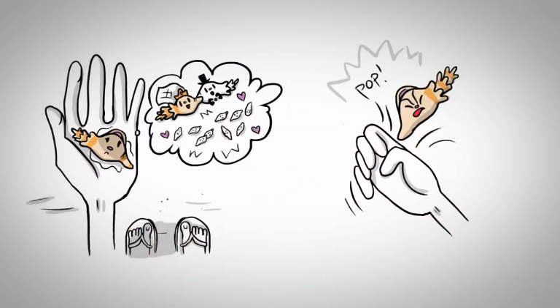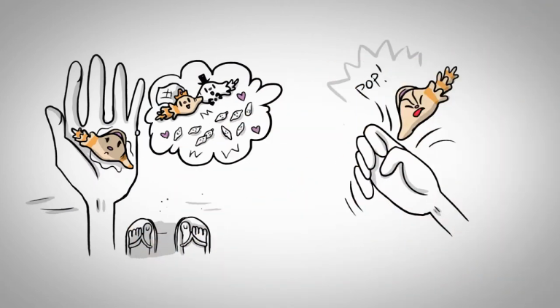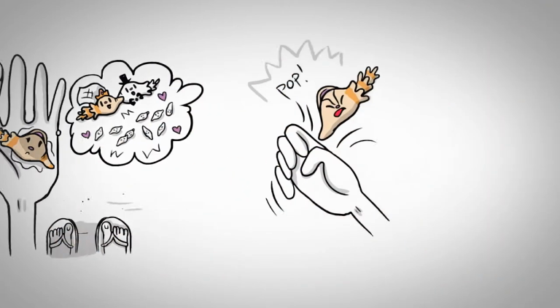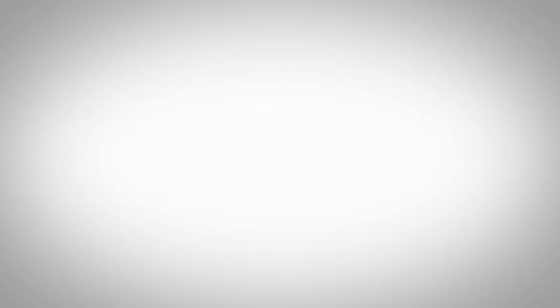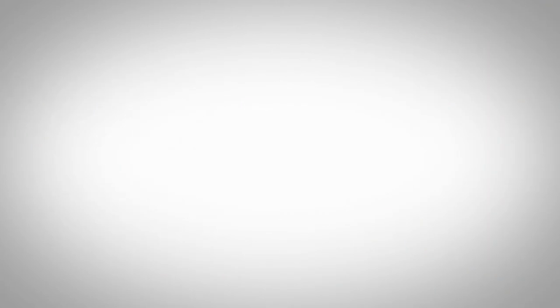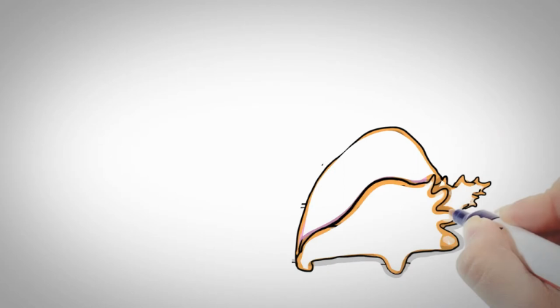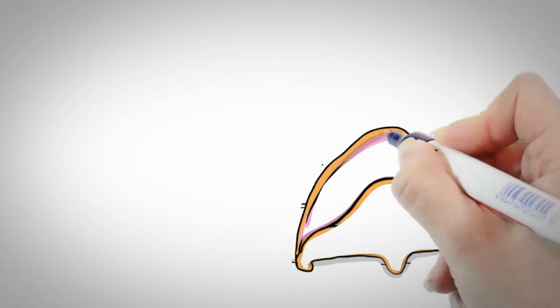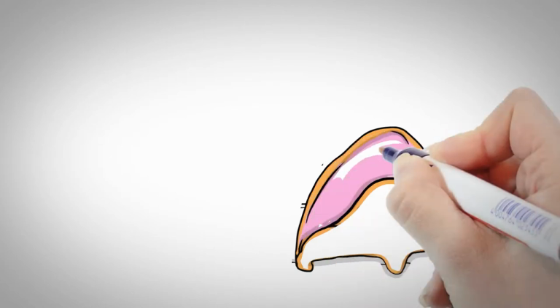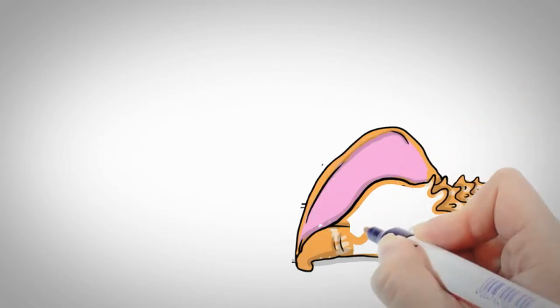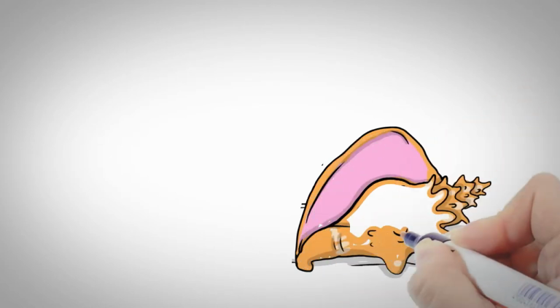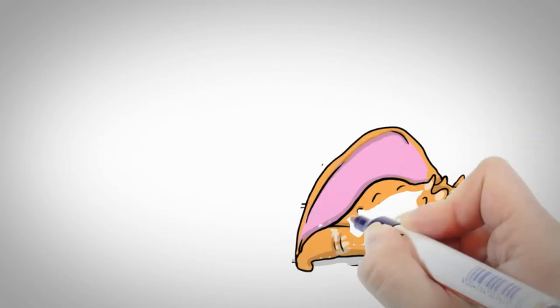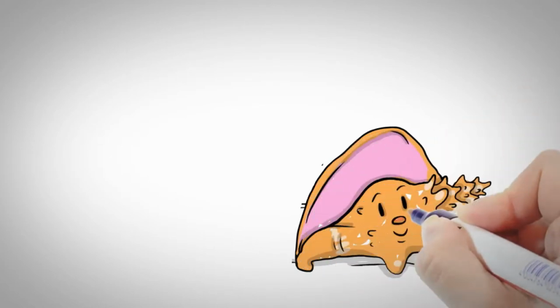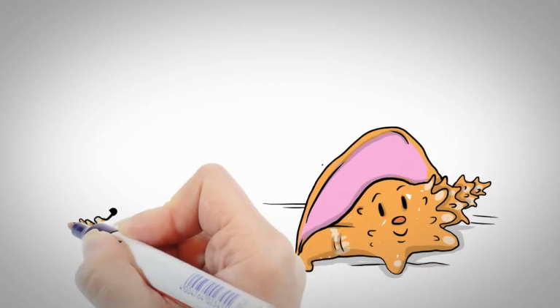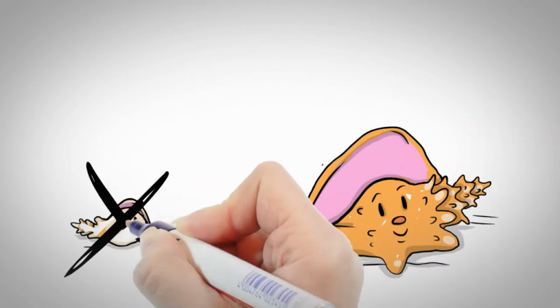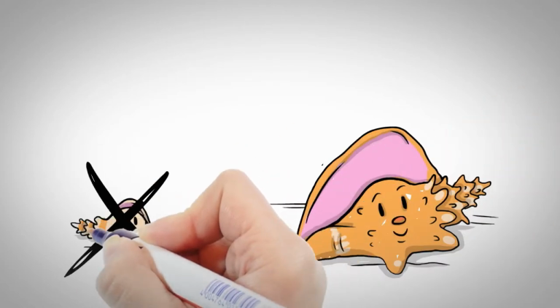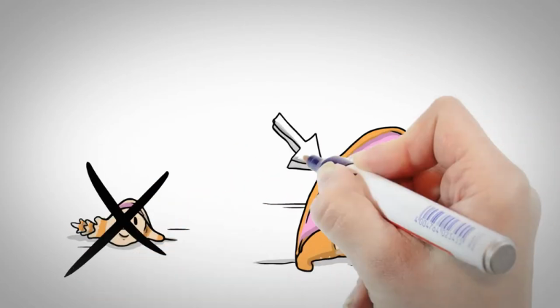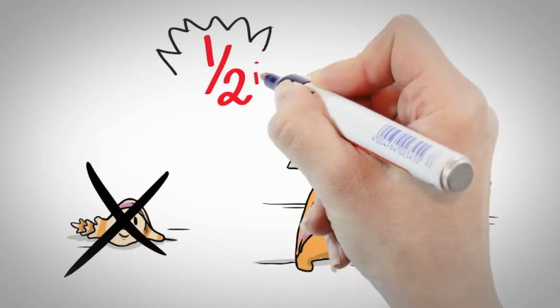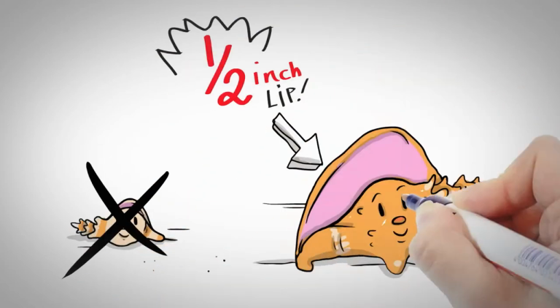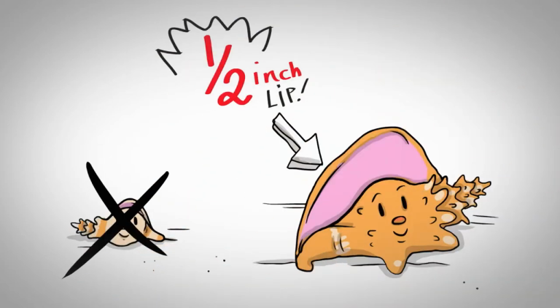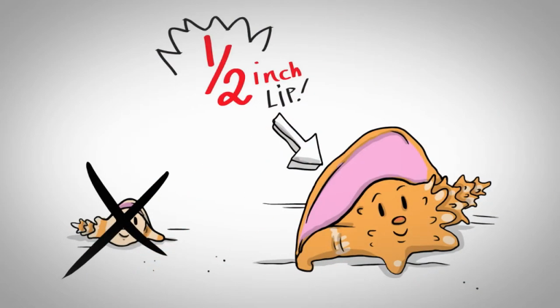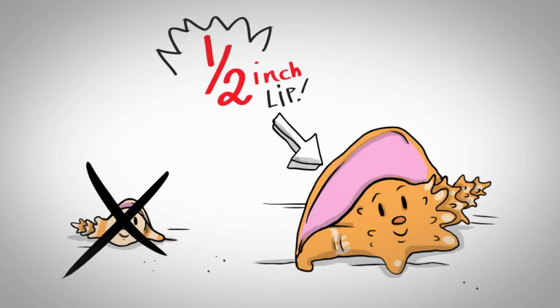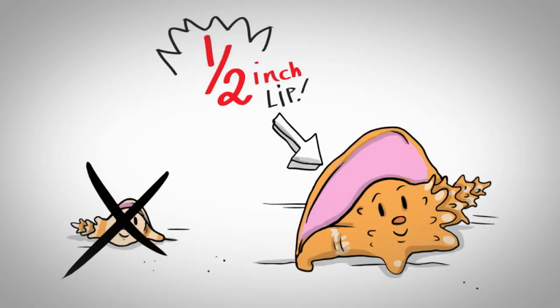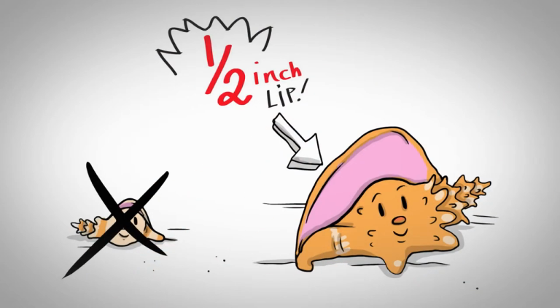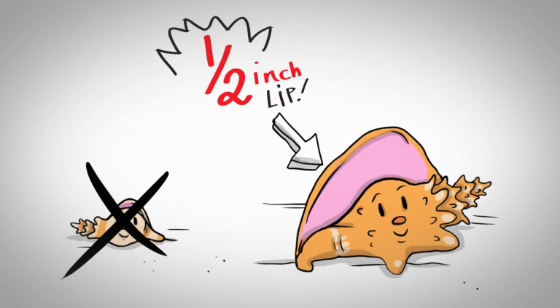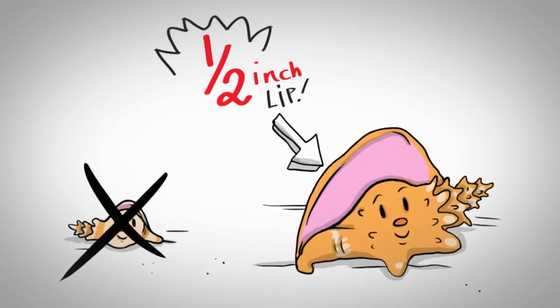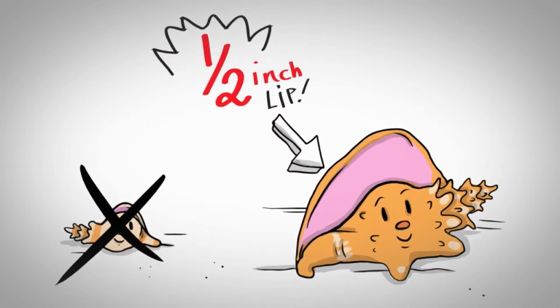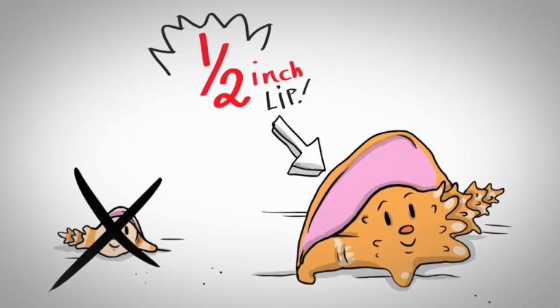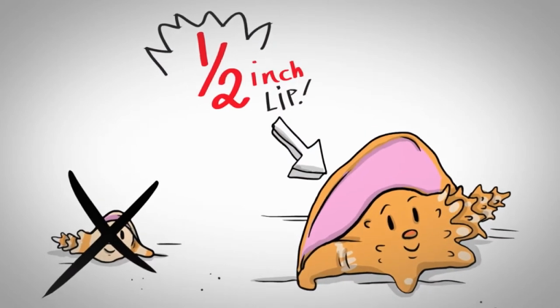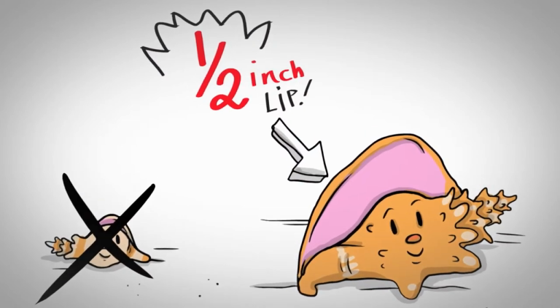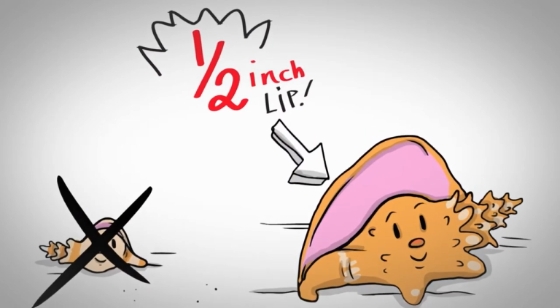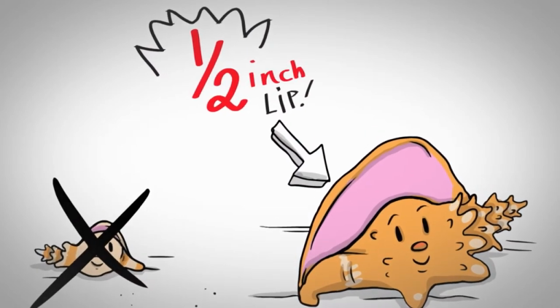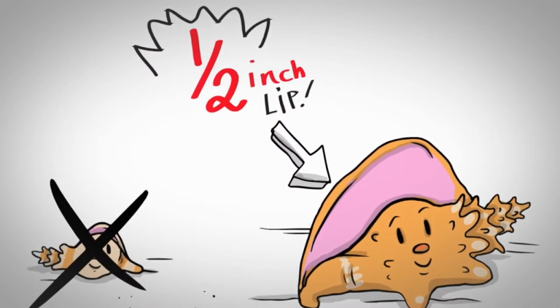To make sure the conch is not a juvenile, it's all about the lip. The lip of an adult conch measures about half an inch.